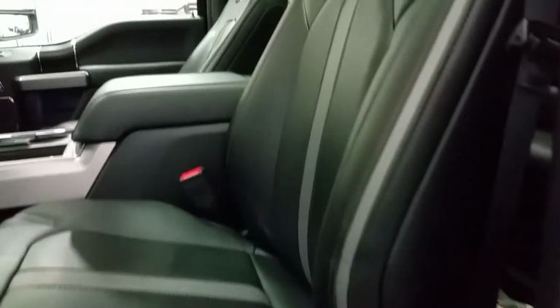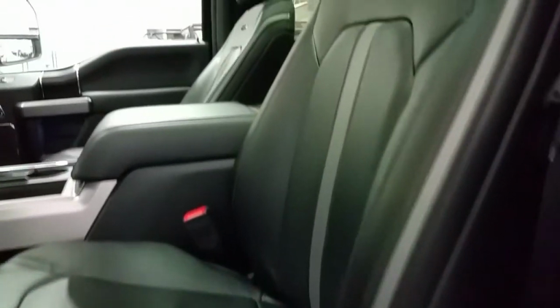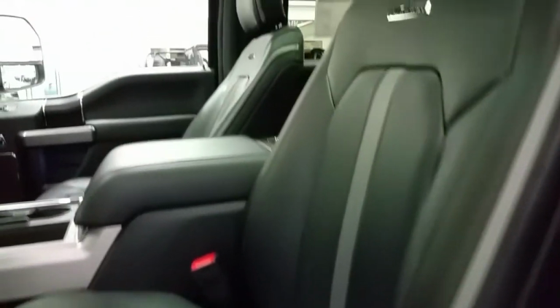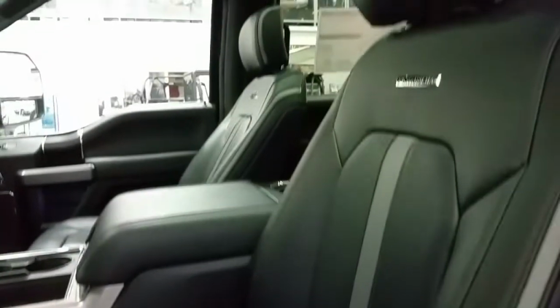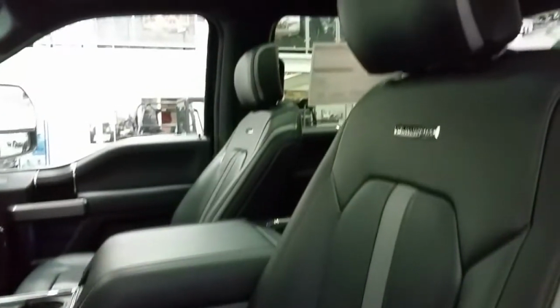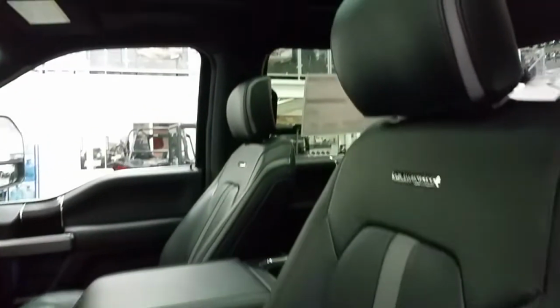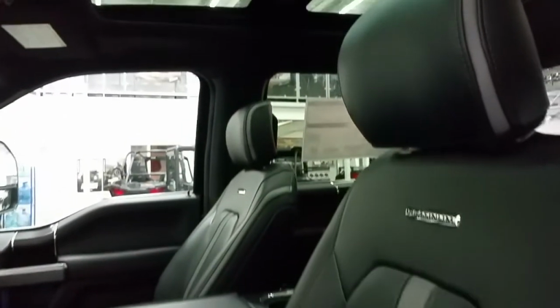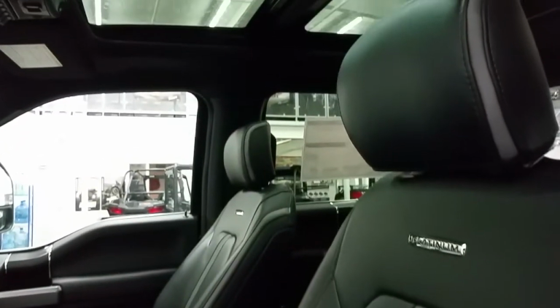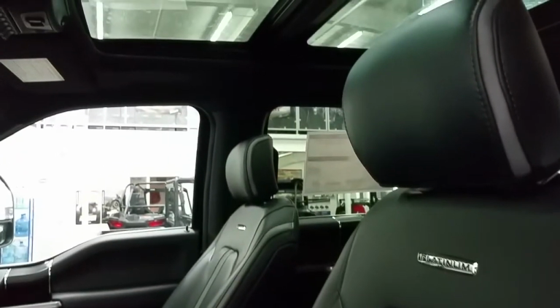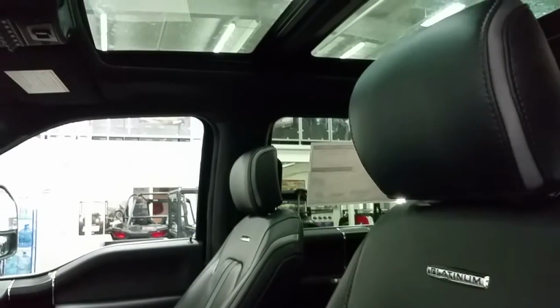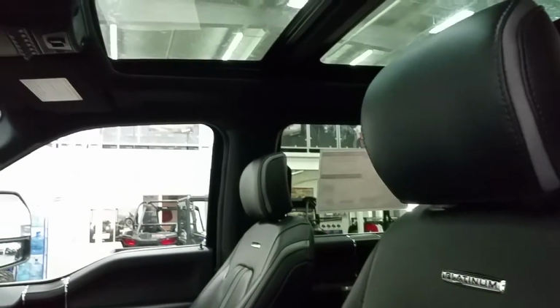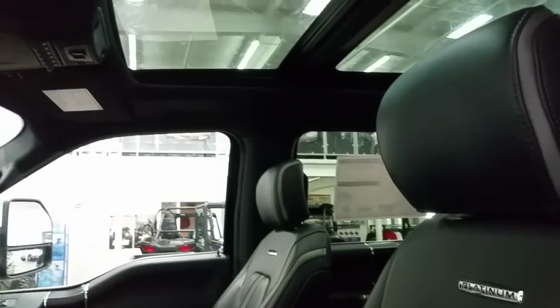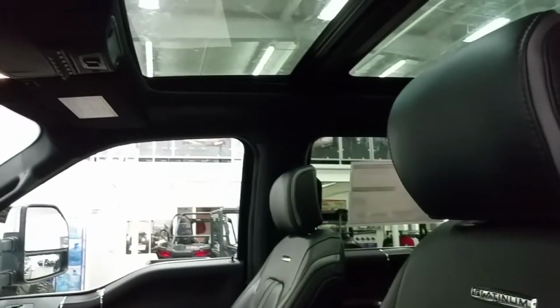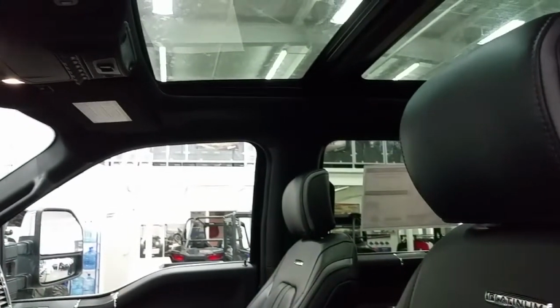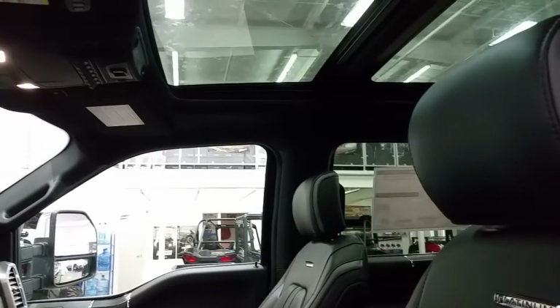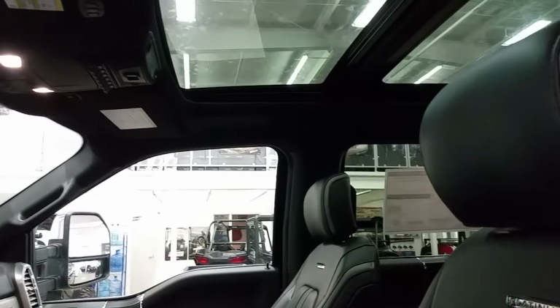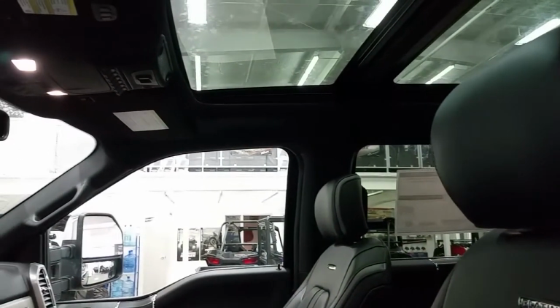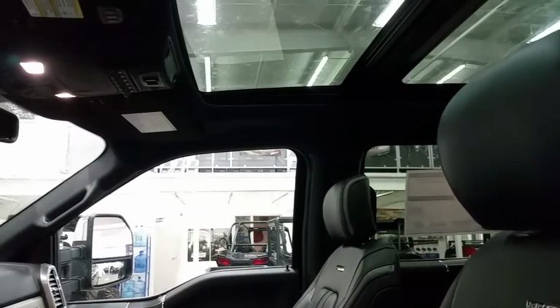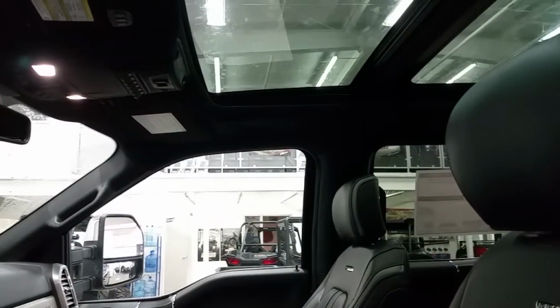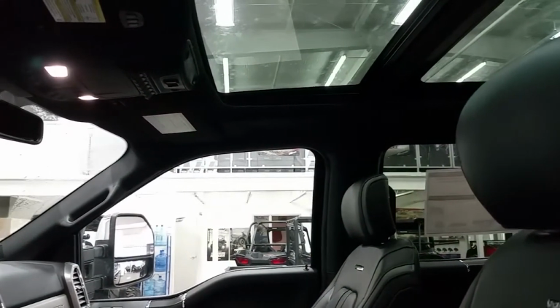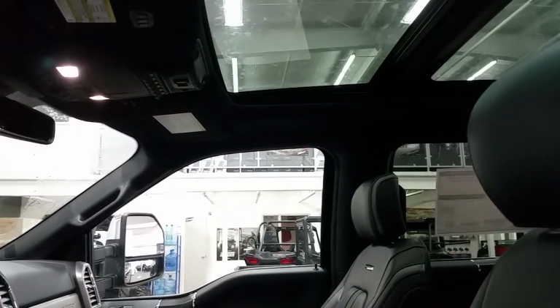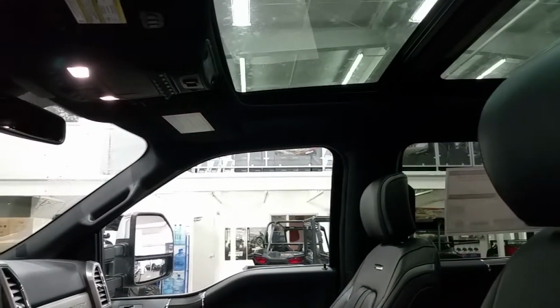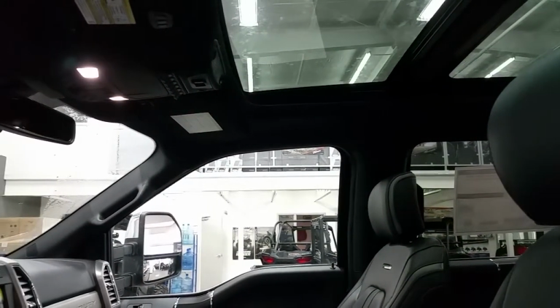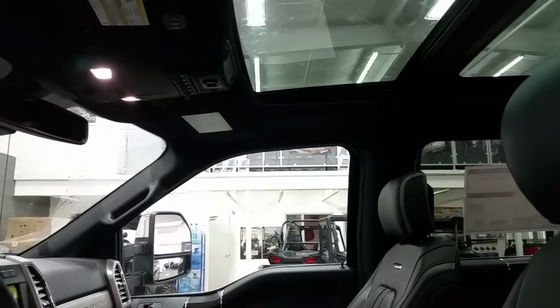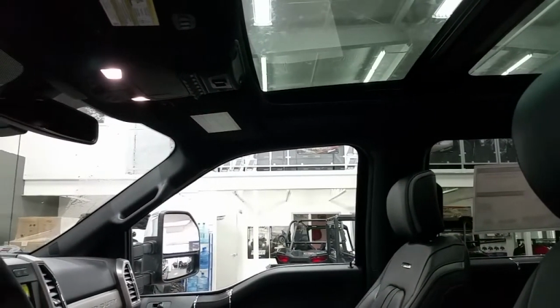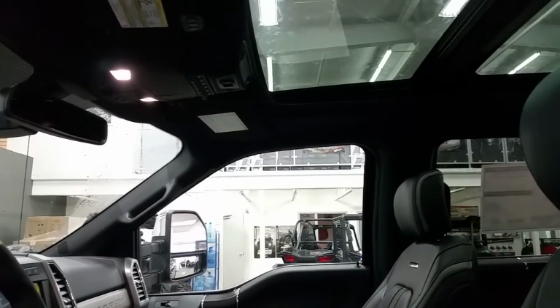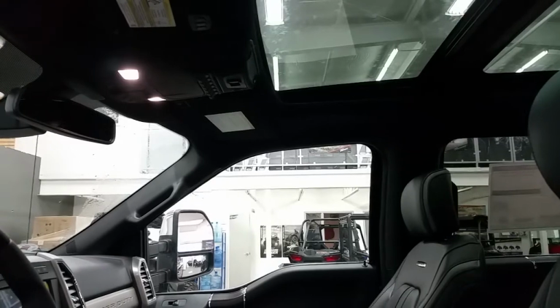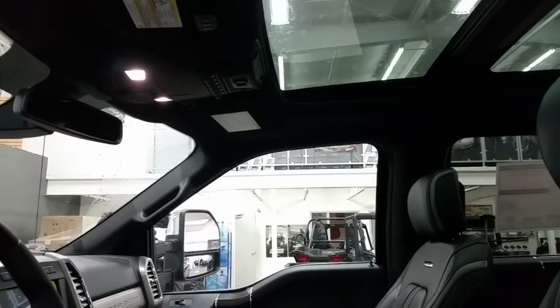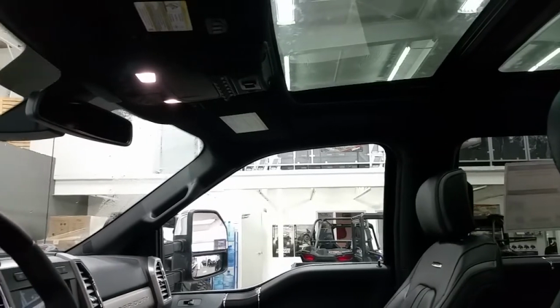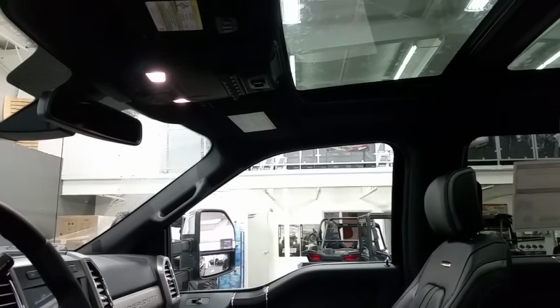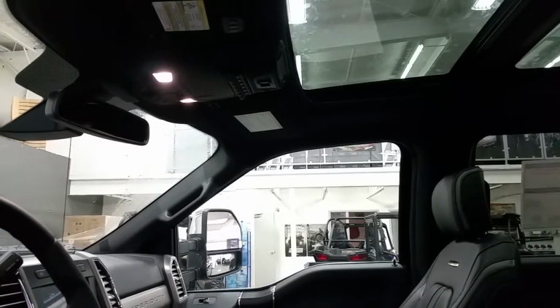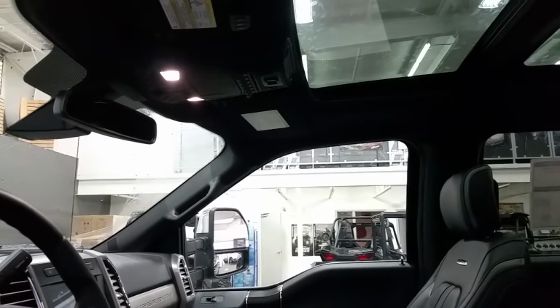Second row heated seats, overhead power moonroof with power sunshade, universal garage door openers, an auto dimming rear view mirror, map lighting, and a place to store your glasses.